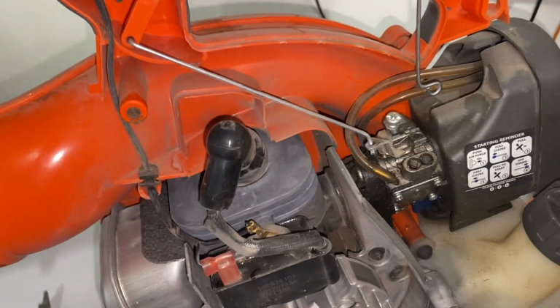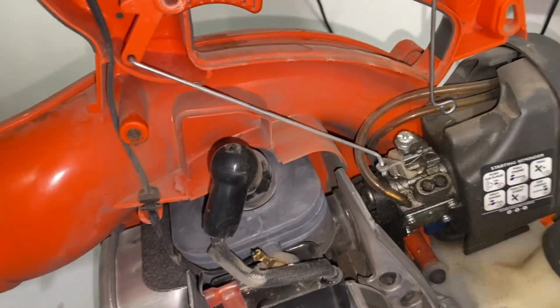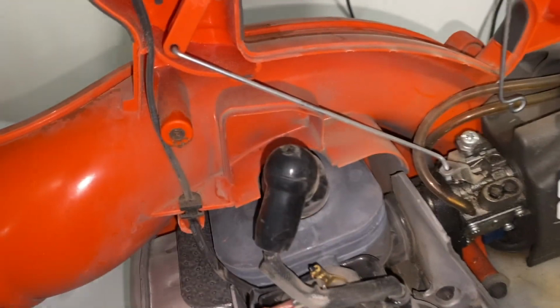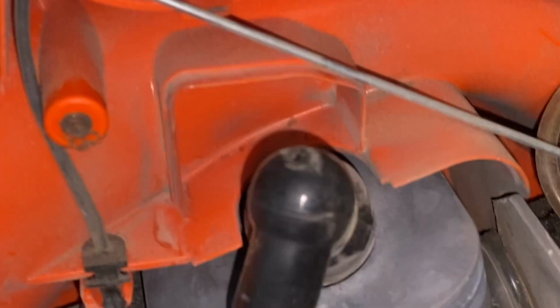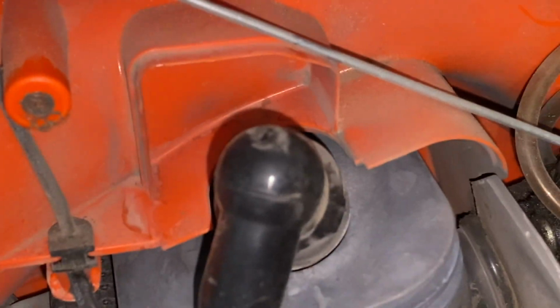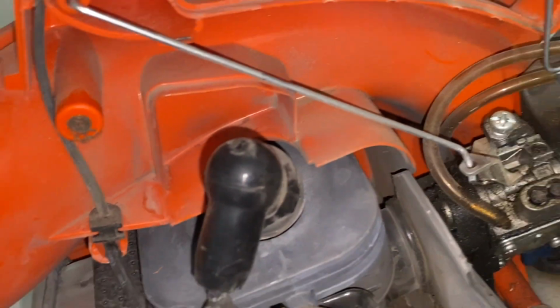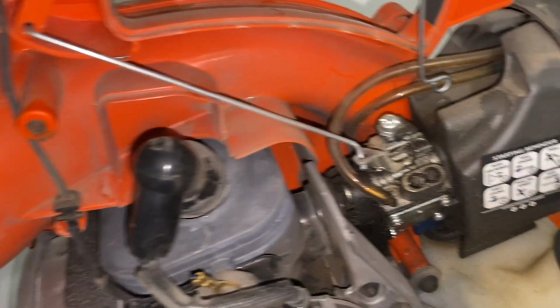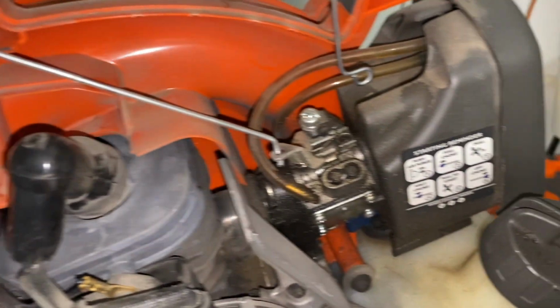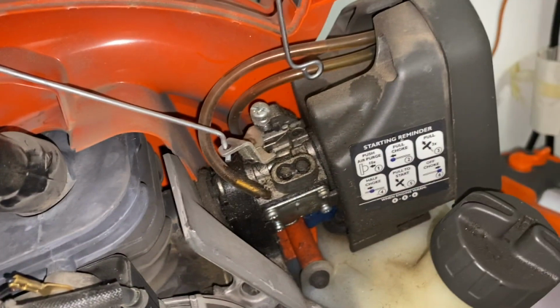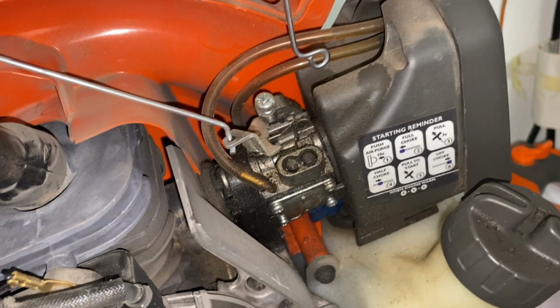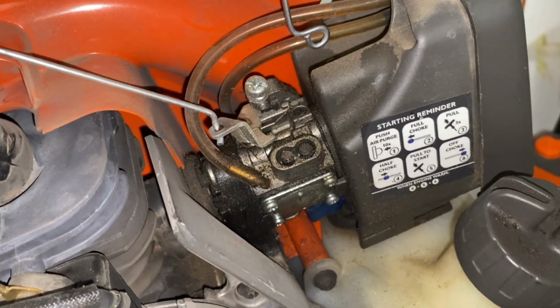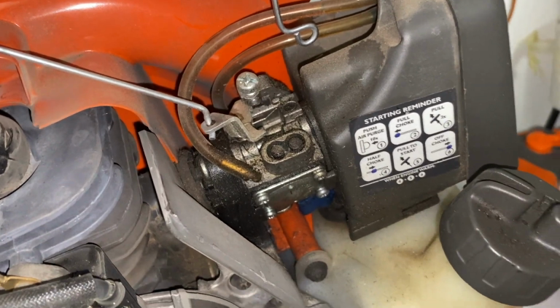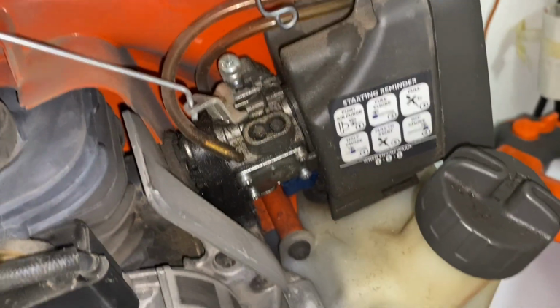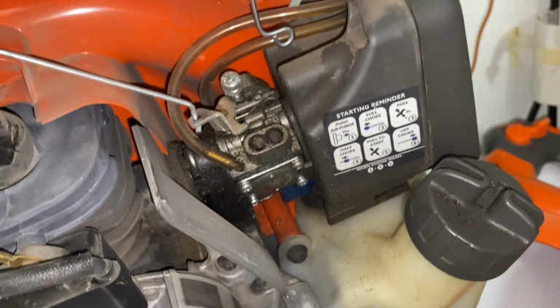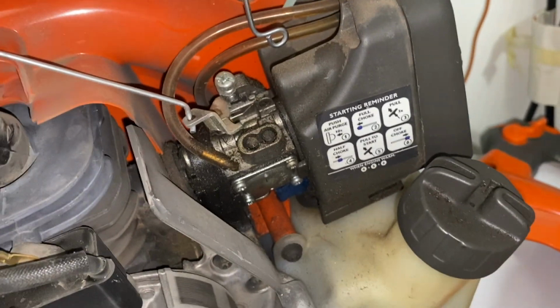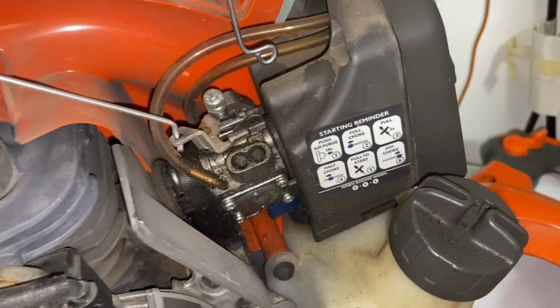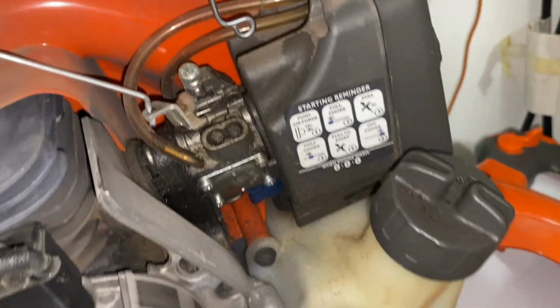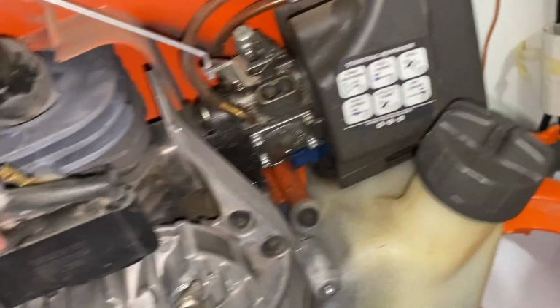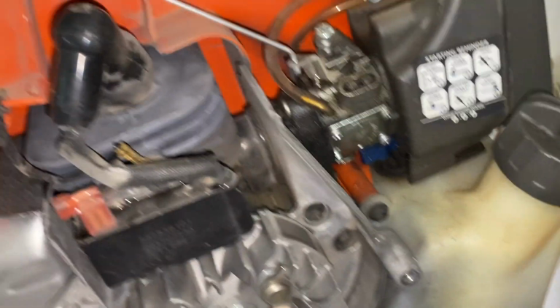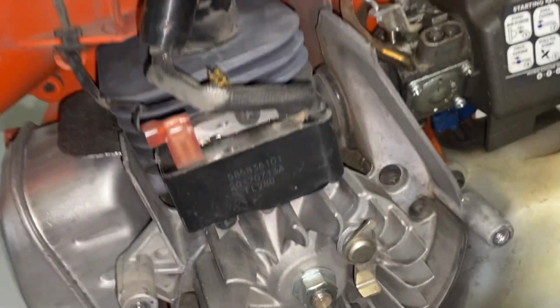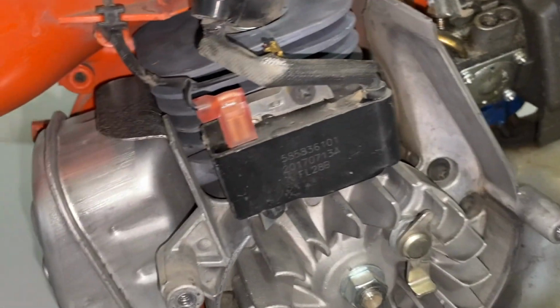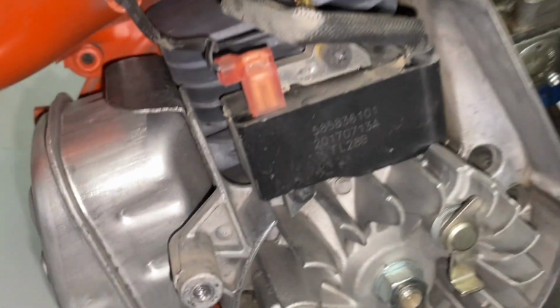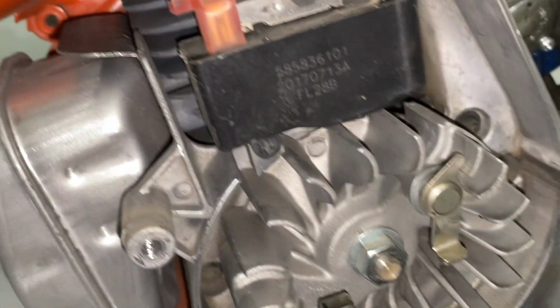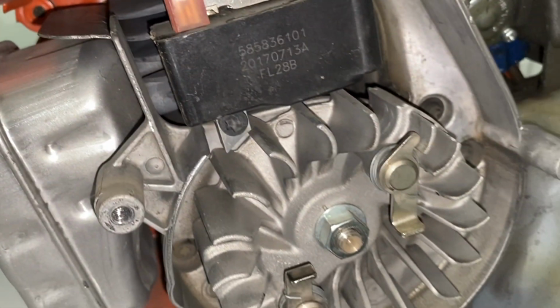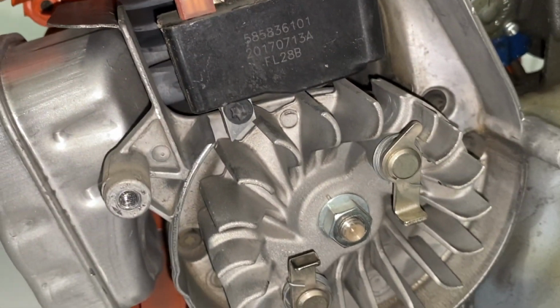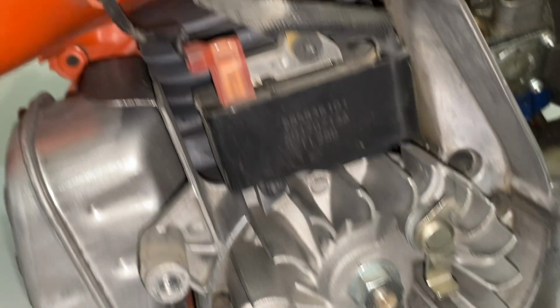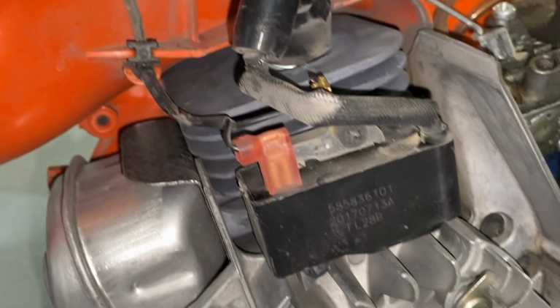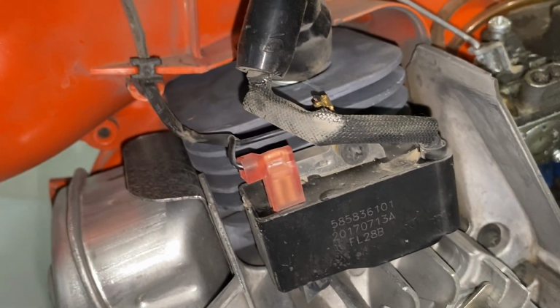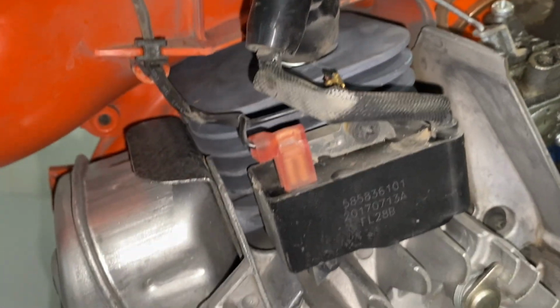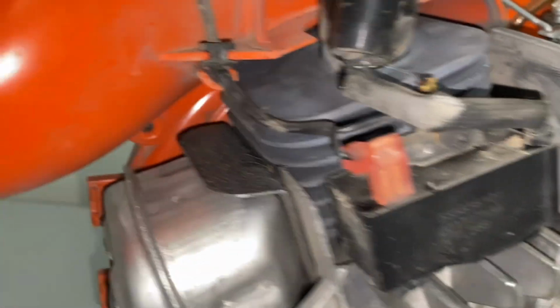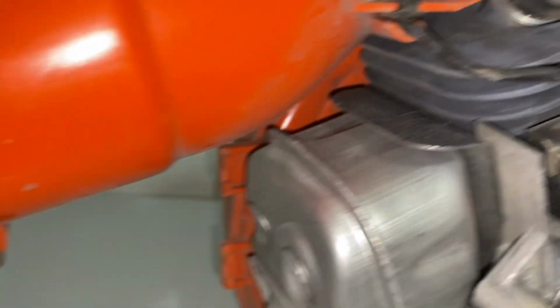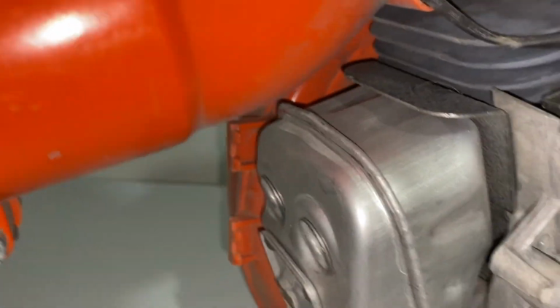Here's your spark plug, carburetor, coil, and exhaust.